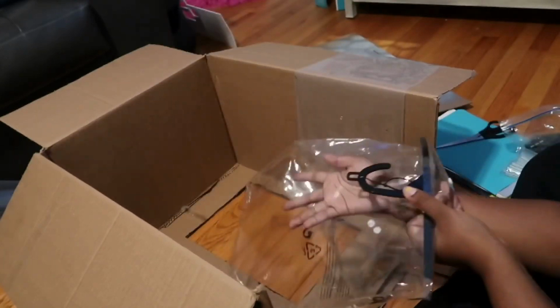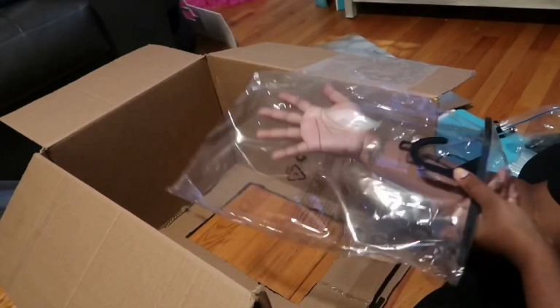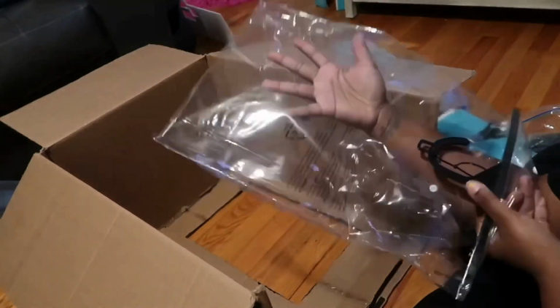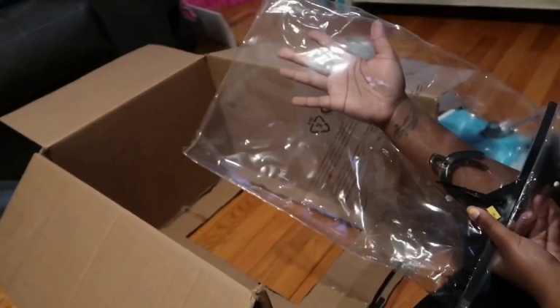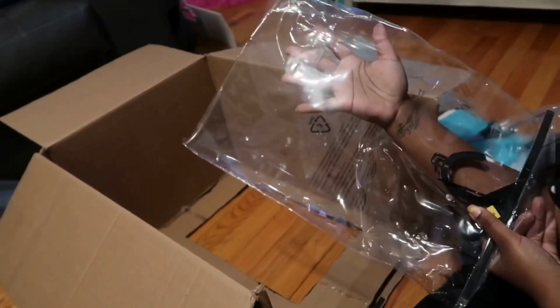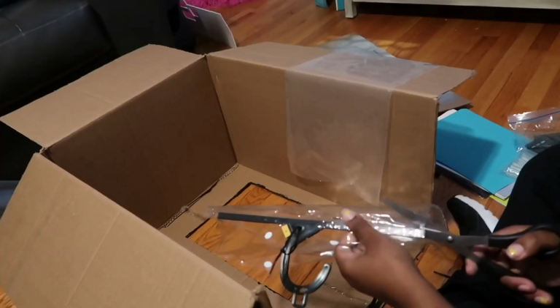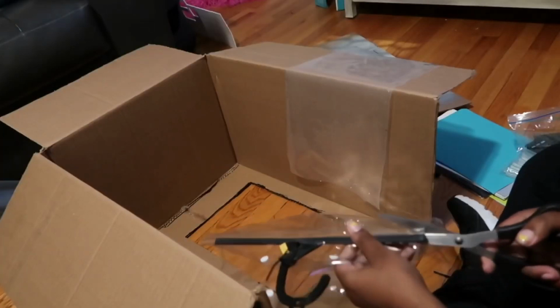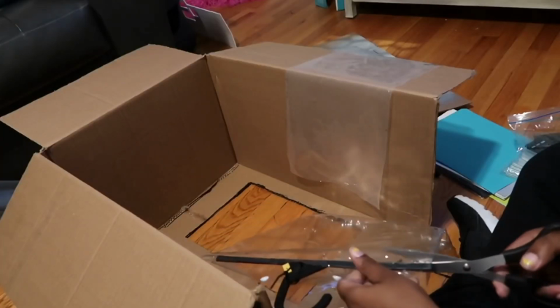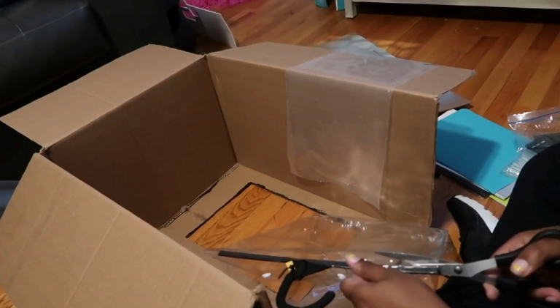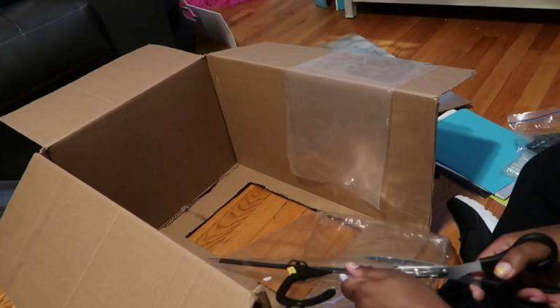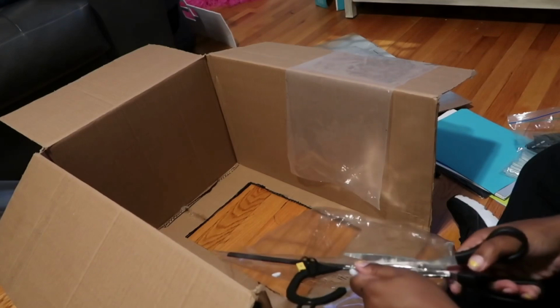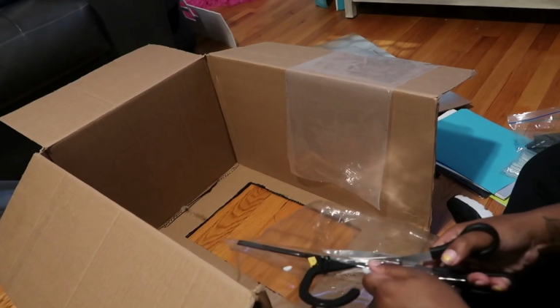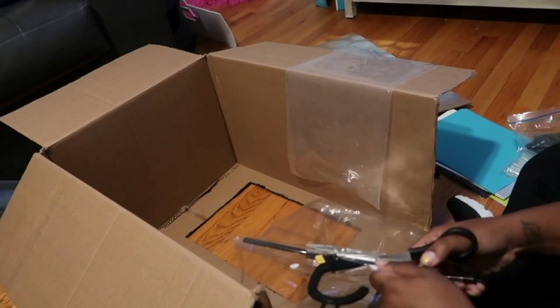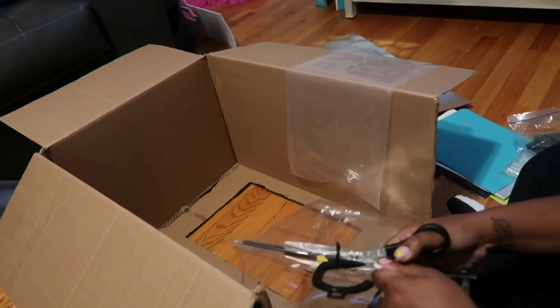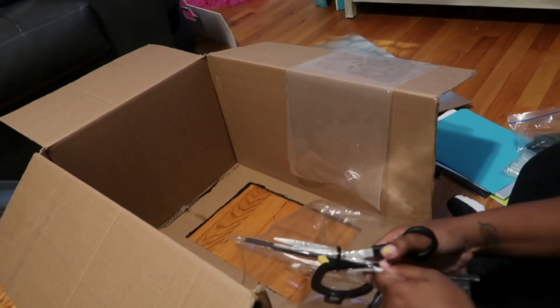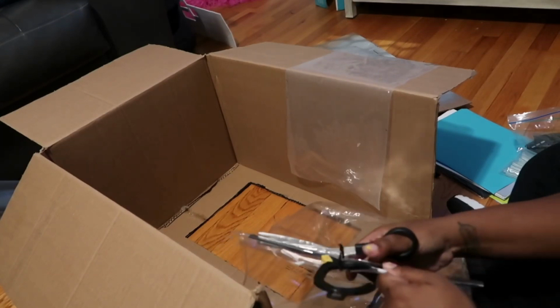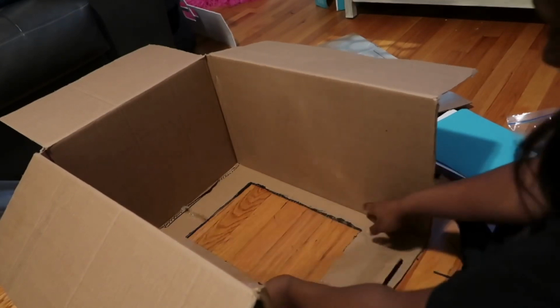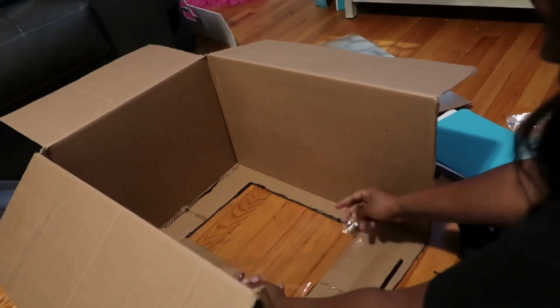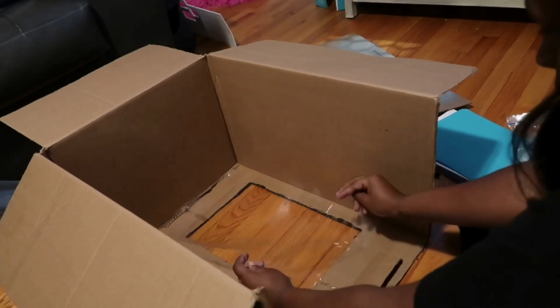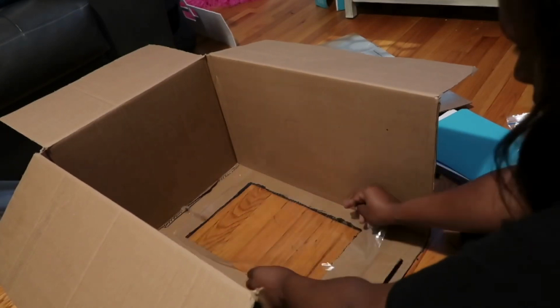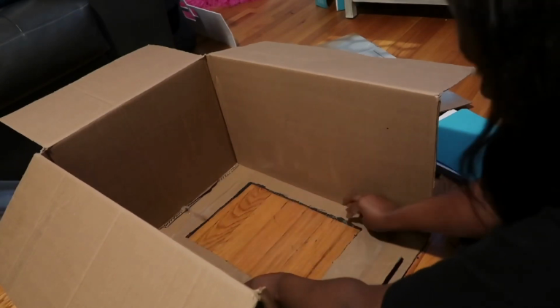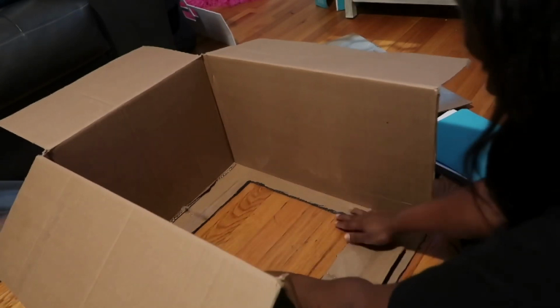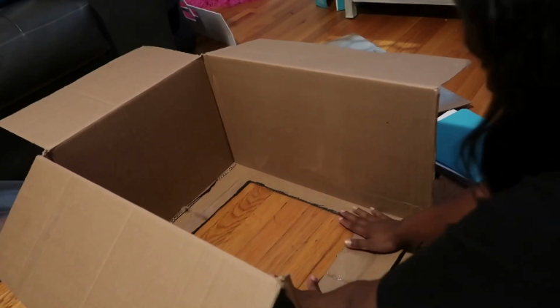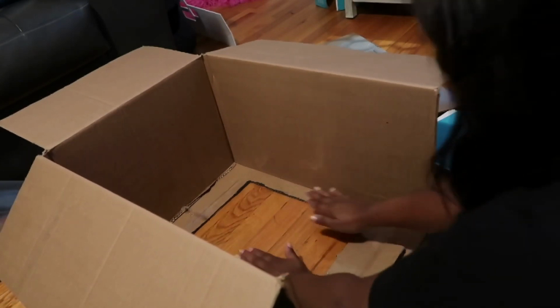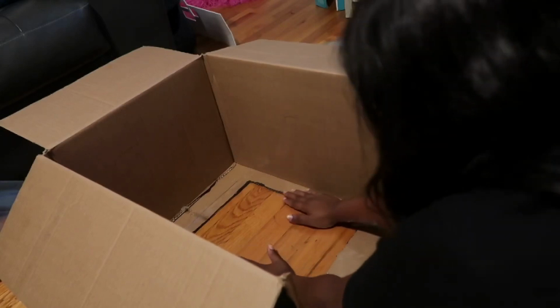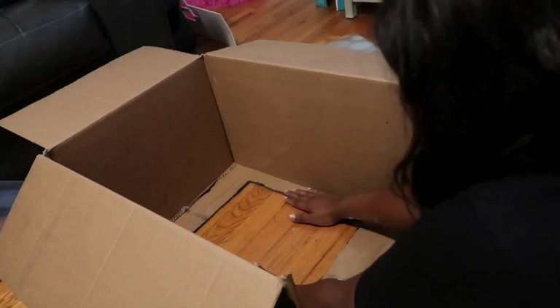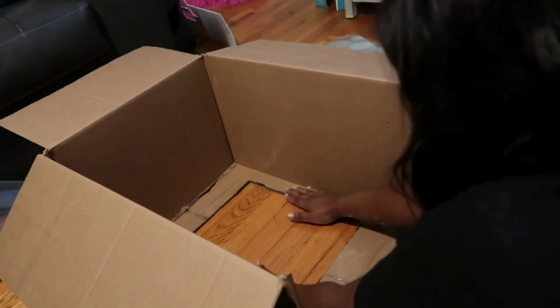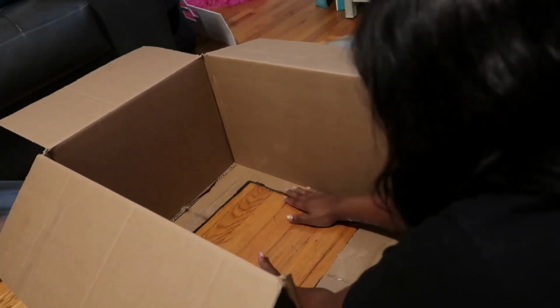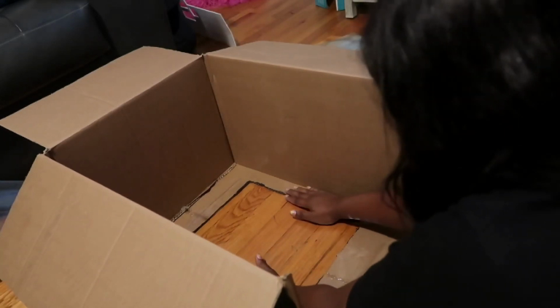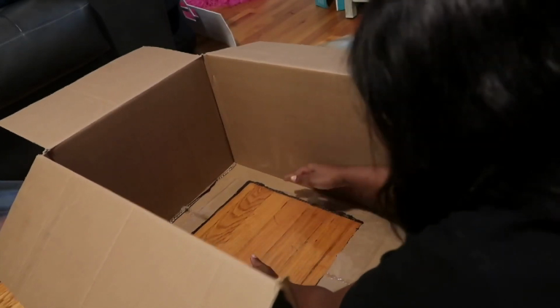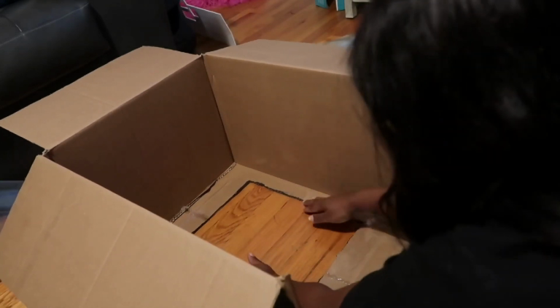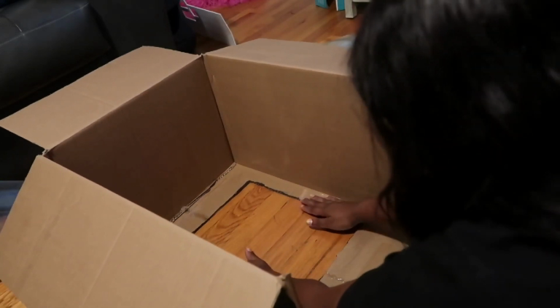Now I wanted to show y'all what I used as my screen. For Jaden's Halloween costume, I just took it out of the pack and used the plastic from the packaging that the costume came in. I'm just going to glue it down so it can act as a screen.